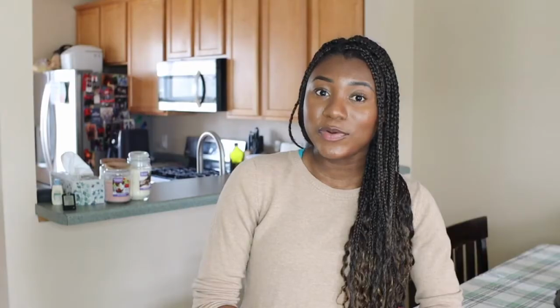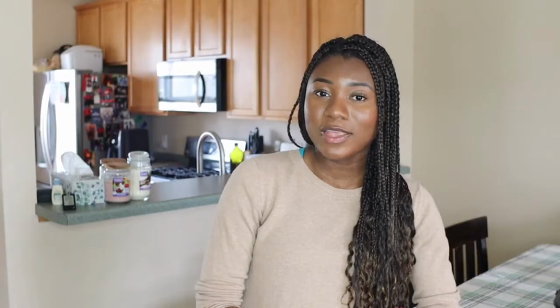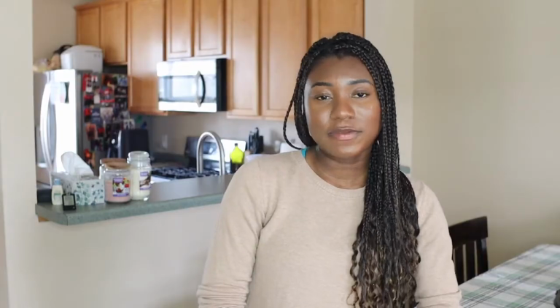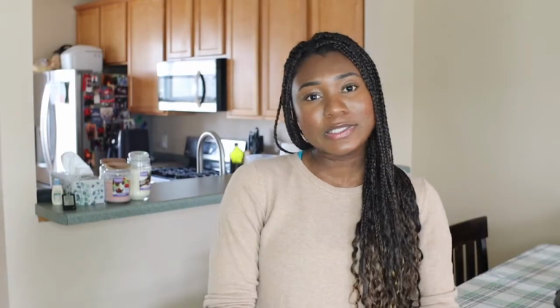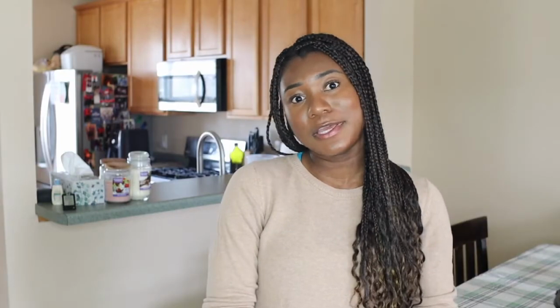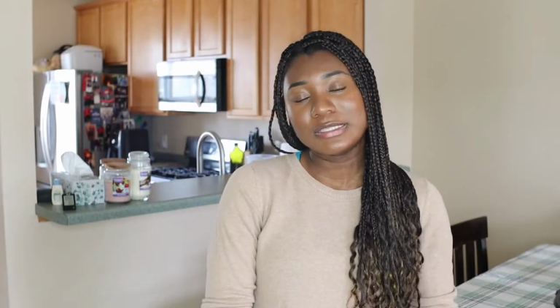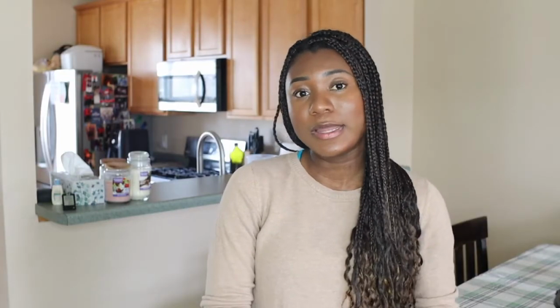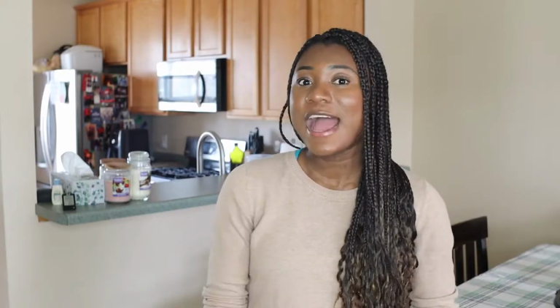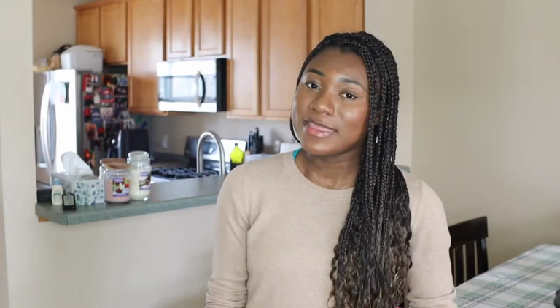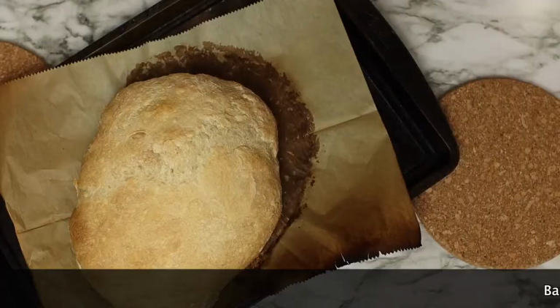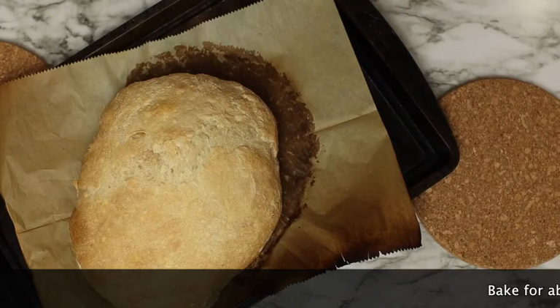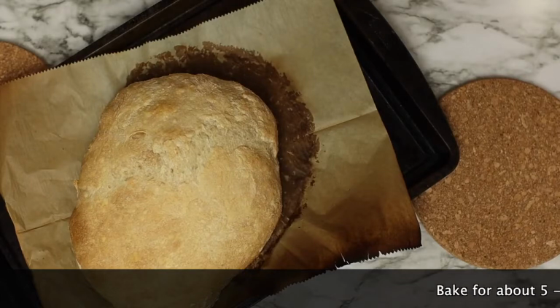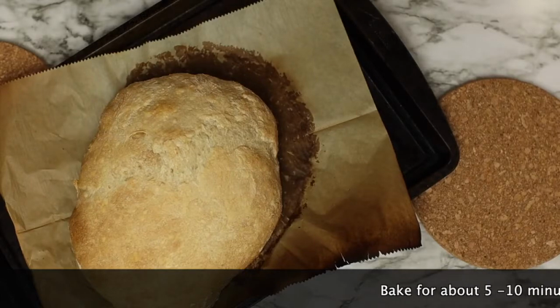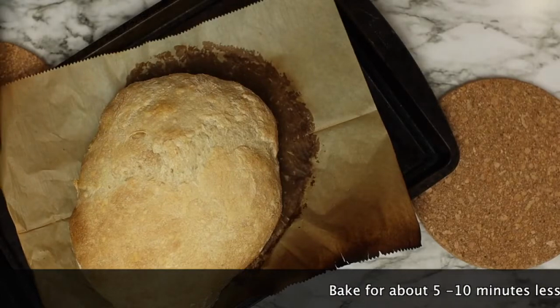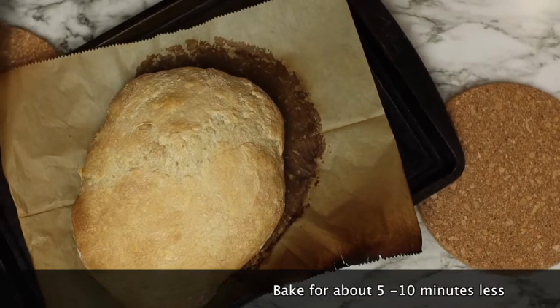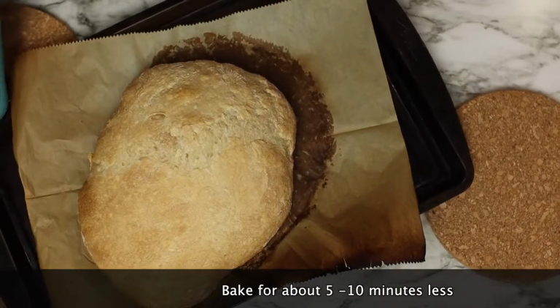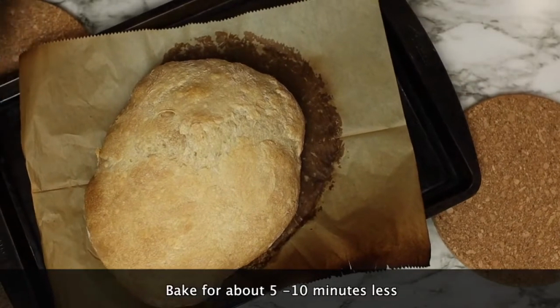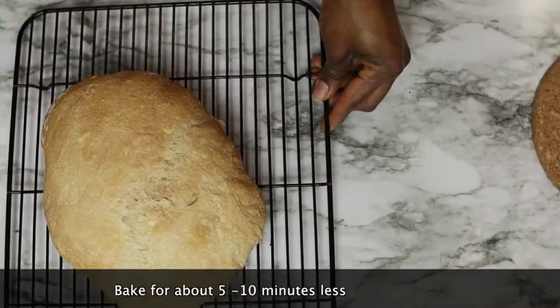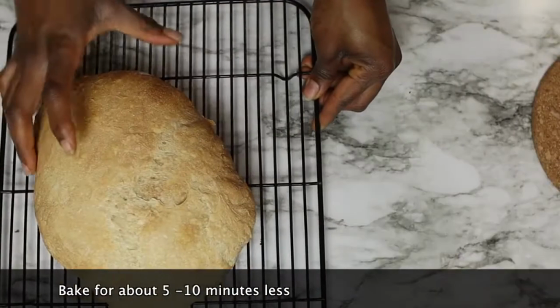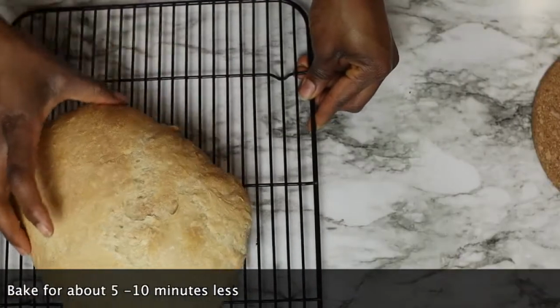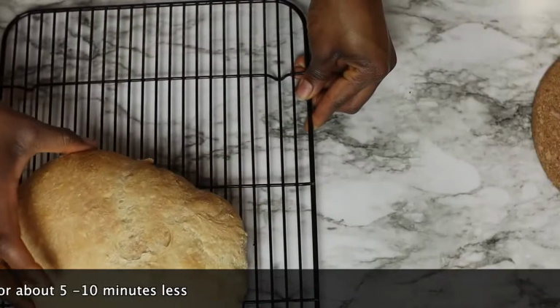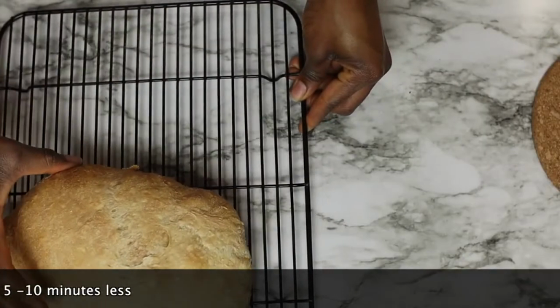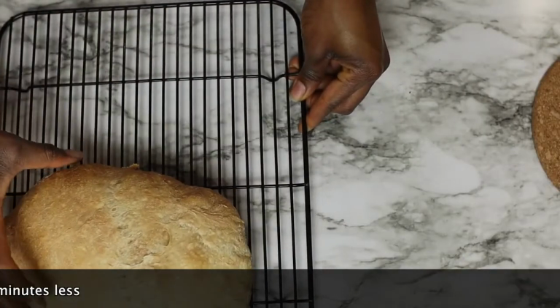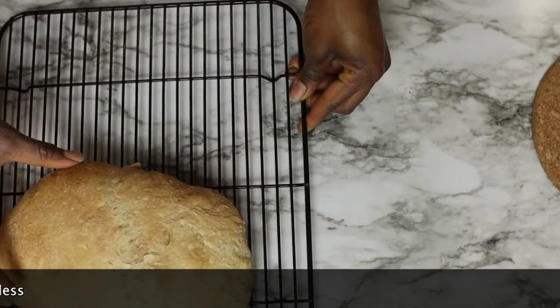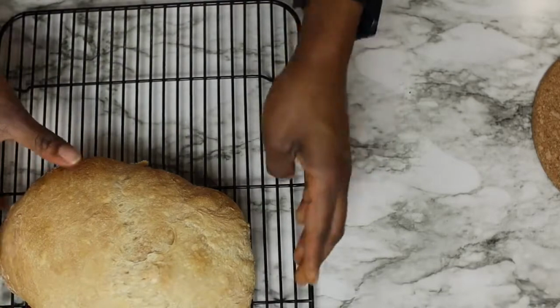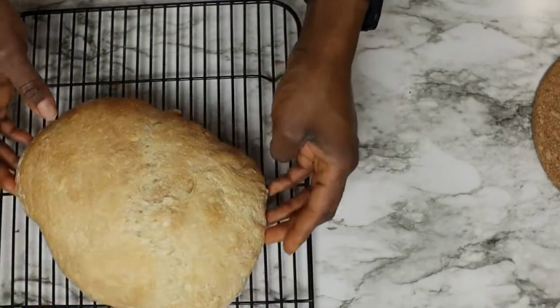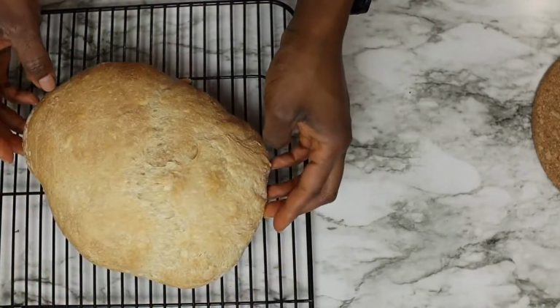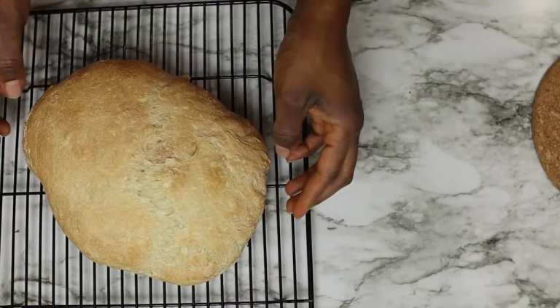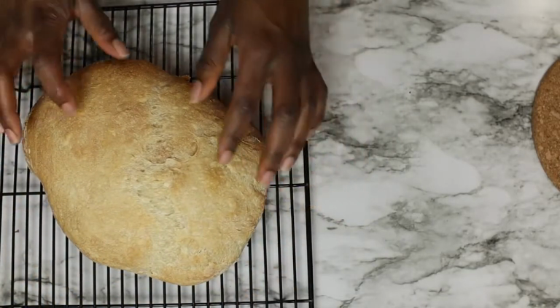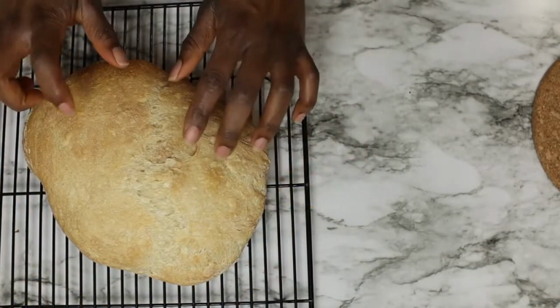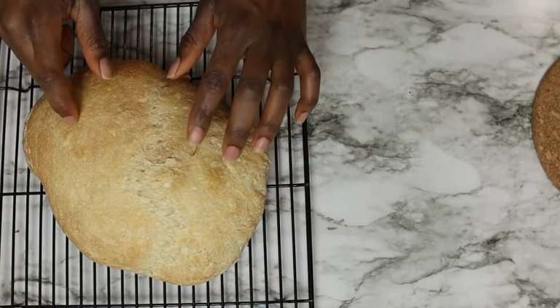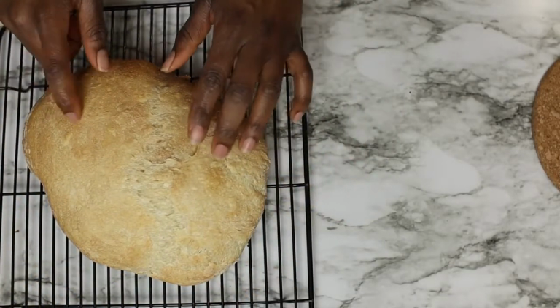If you don't have a Dutch oven, please don't feel like you need to get one. I baked this bread on a baking sheet and this is what my results look like. It may not look as fancy as the other one, but trust me, it was just as delicious.